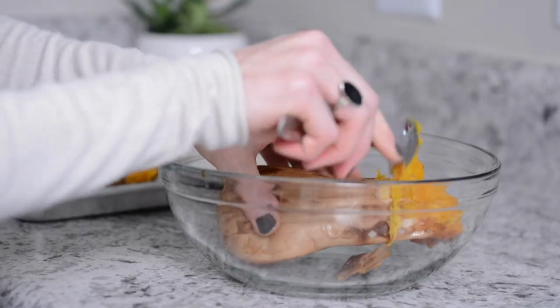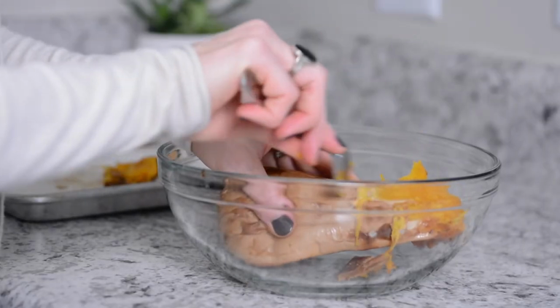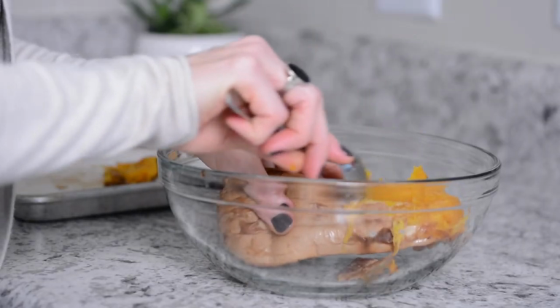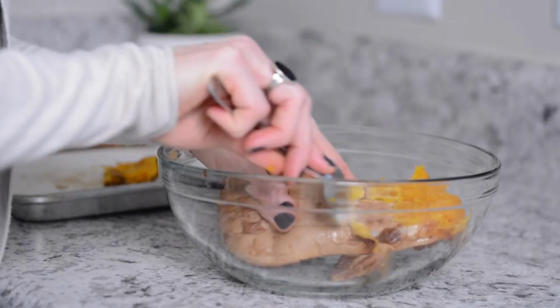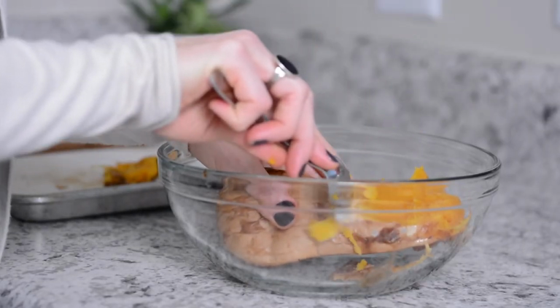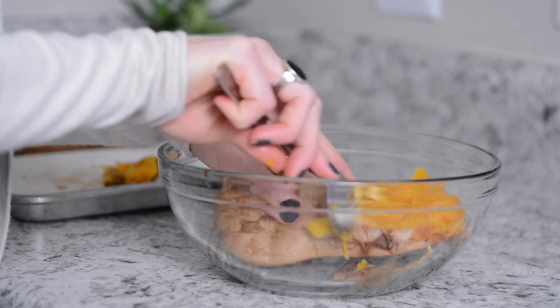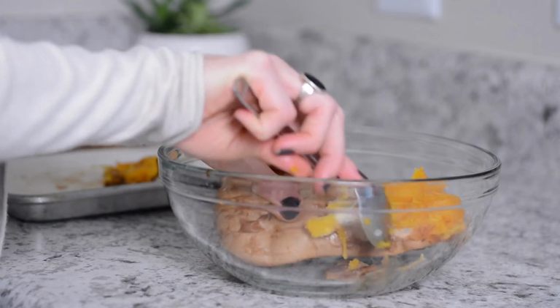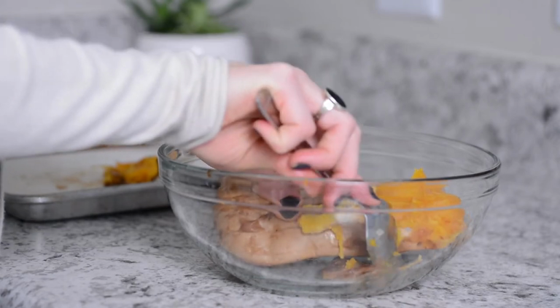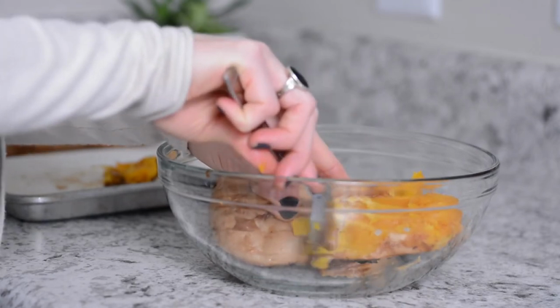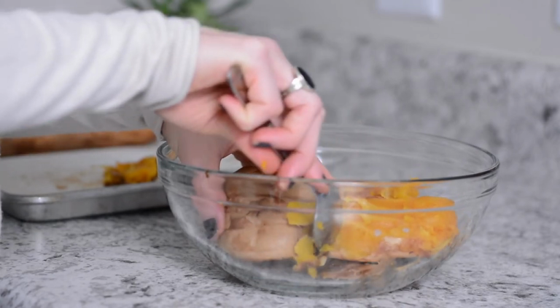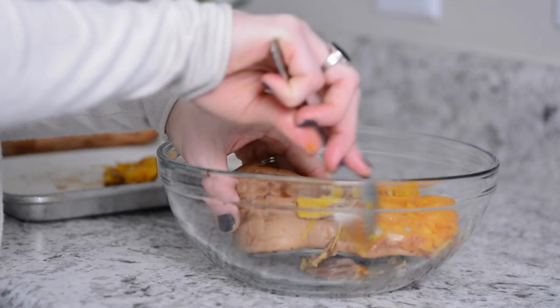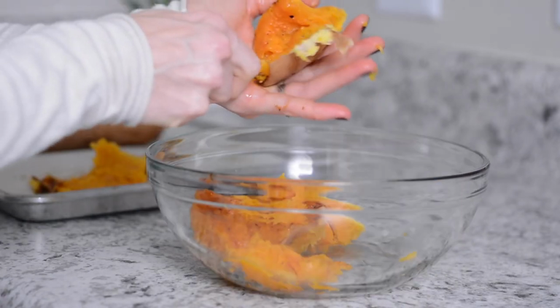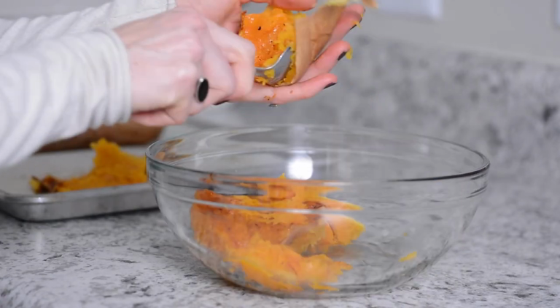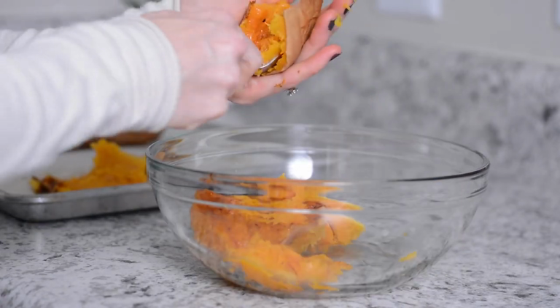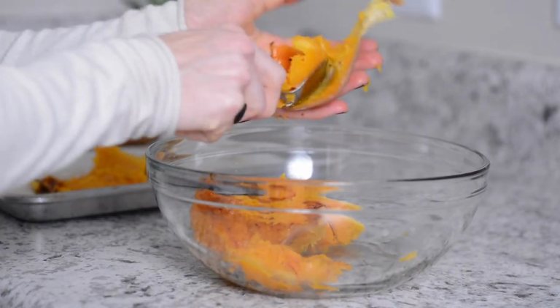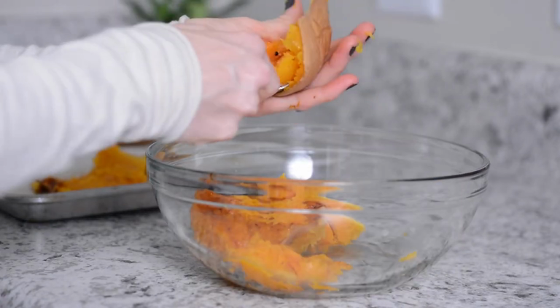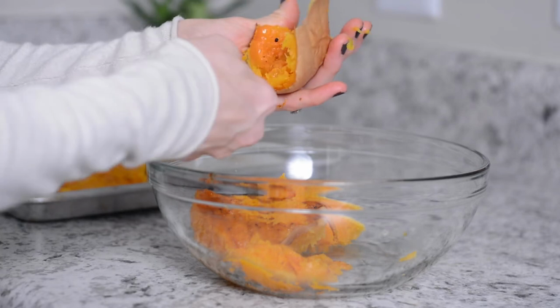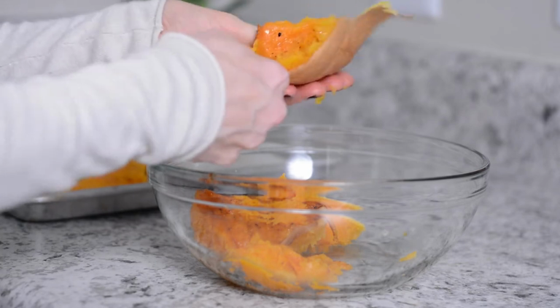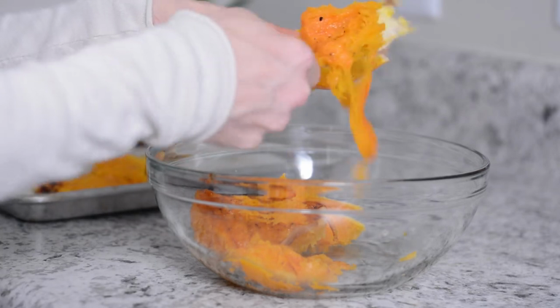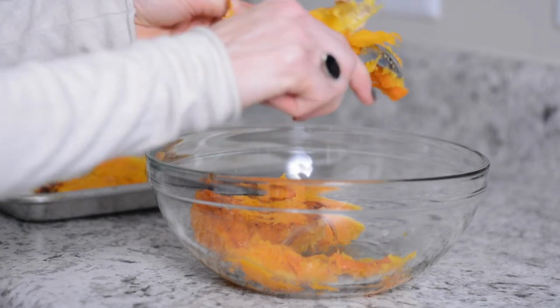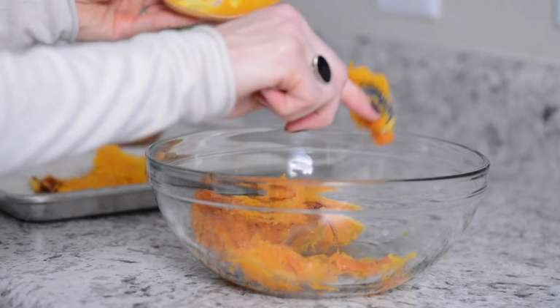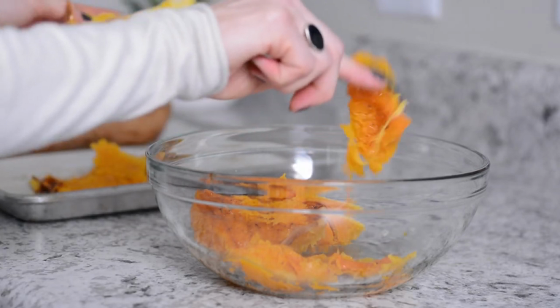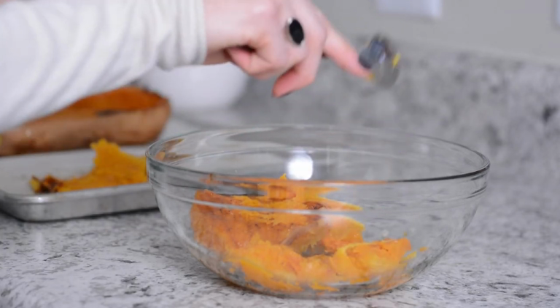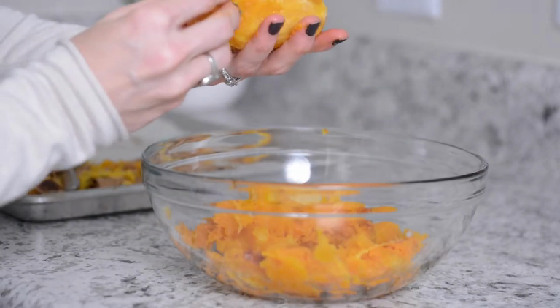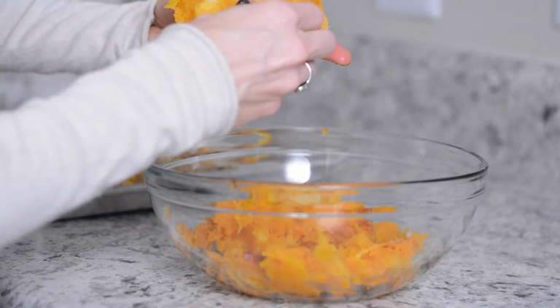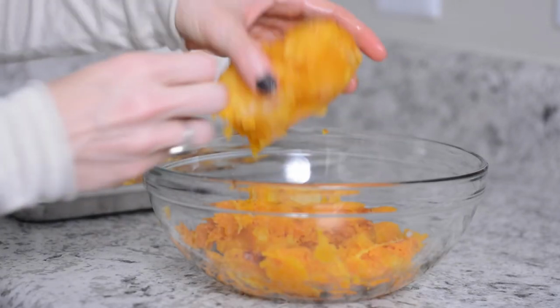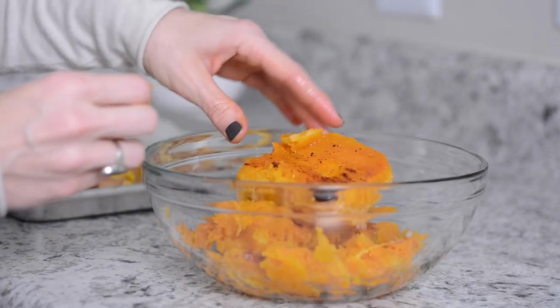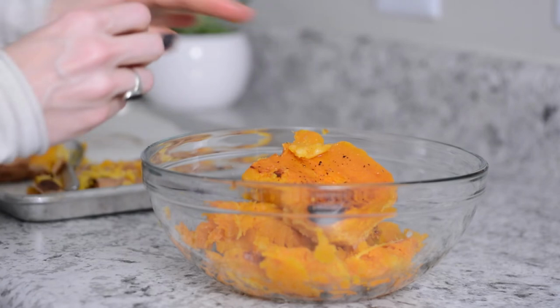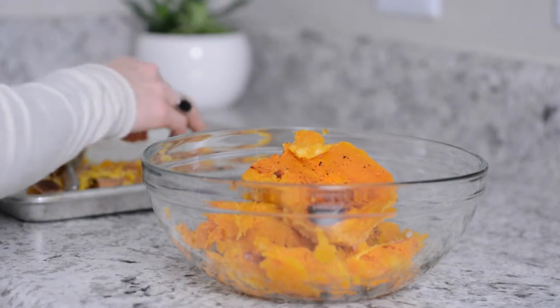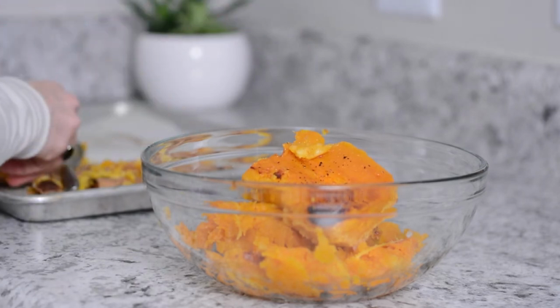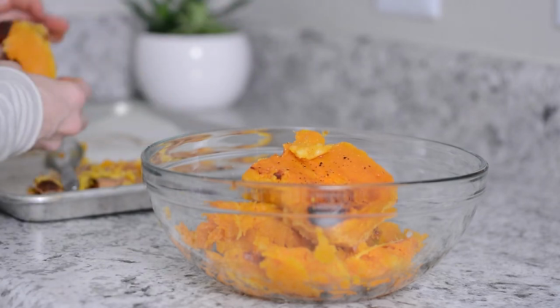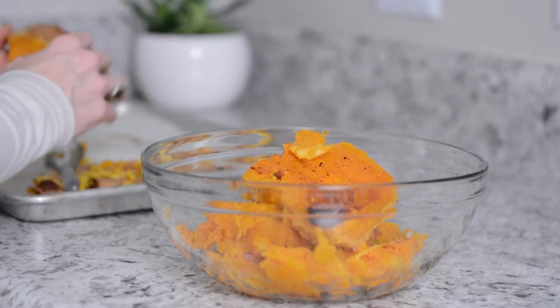Once the squash has cooled down, it's time to take the skin off. I just use a spoon and my hand and spoon it out into a bowl. I find this part really messy — if you know a better way, let me know.